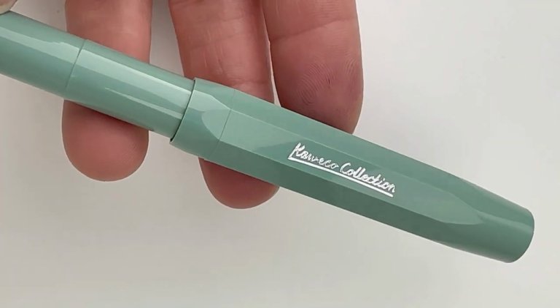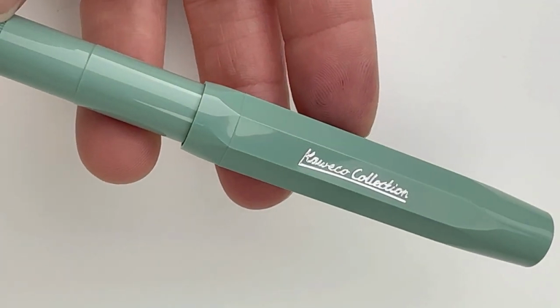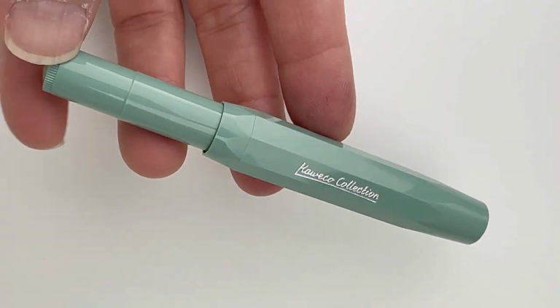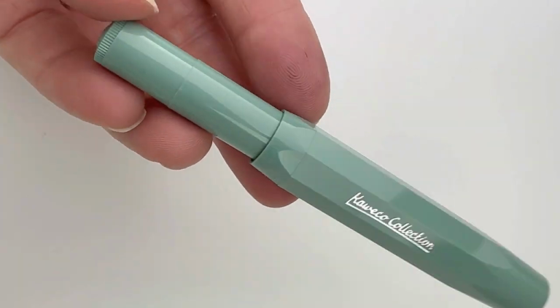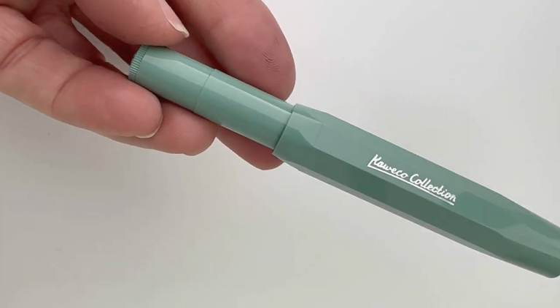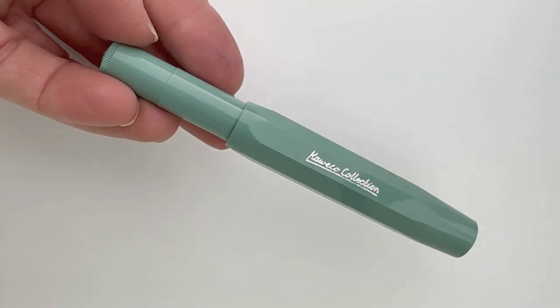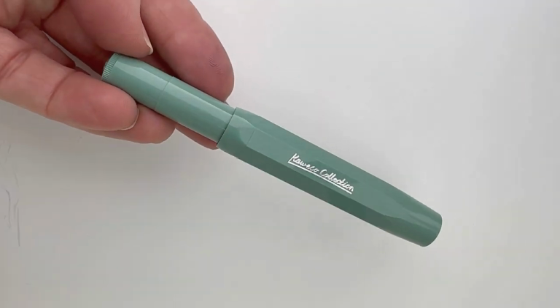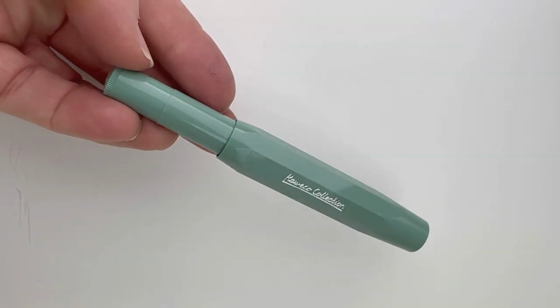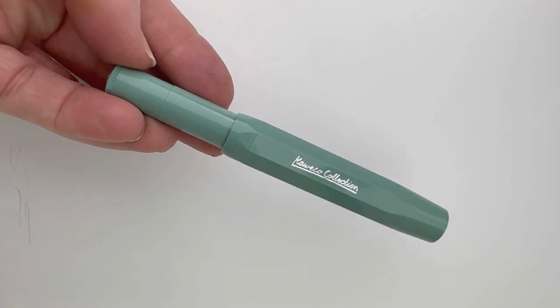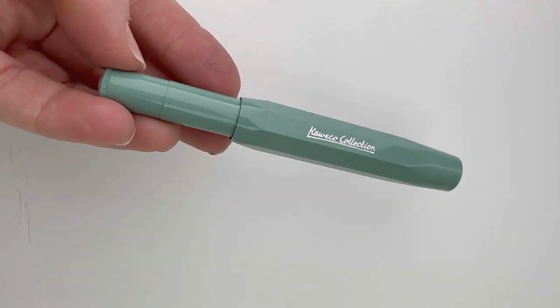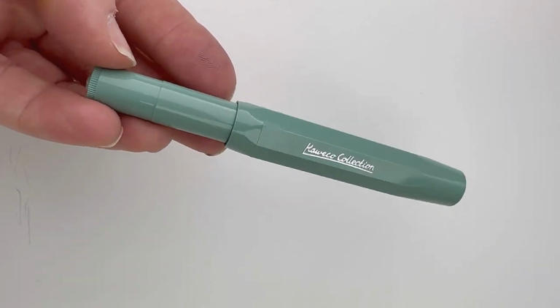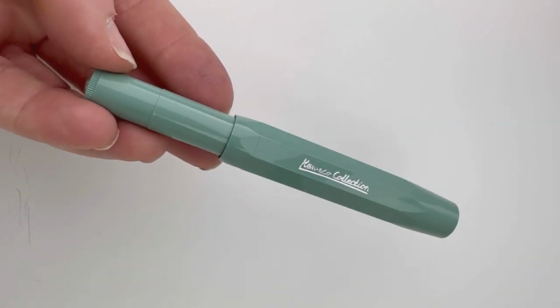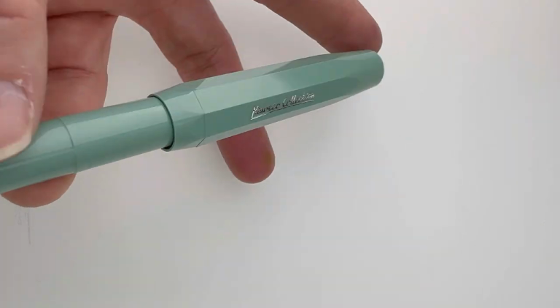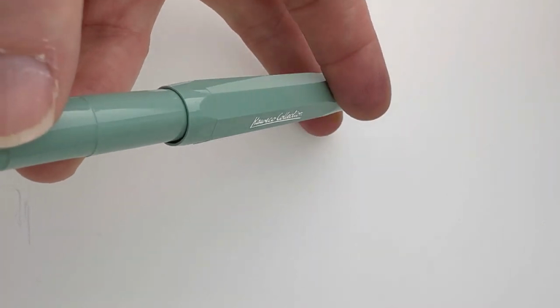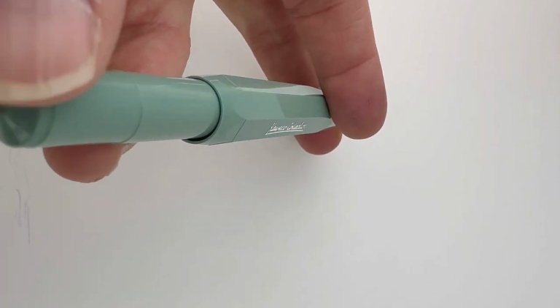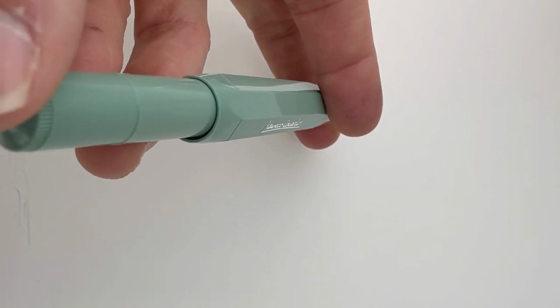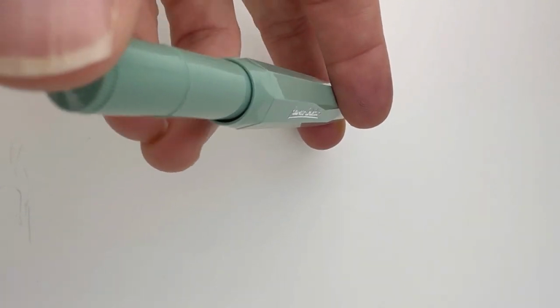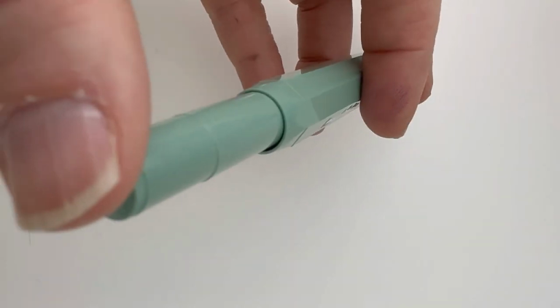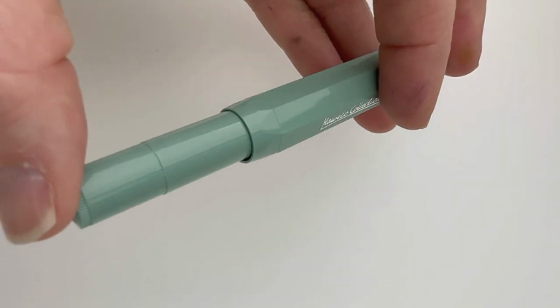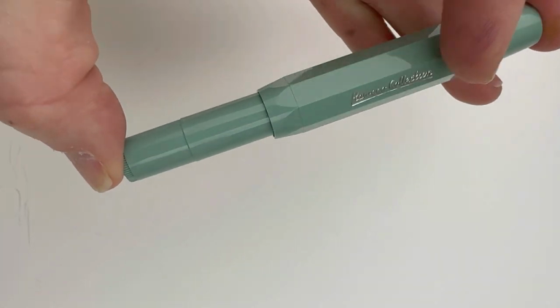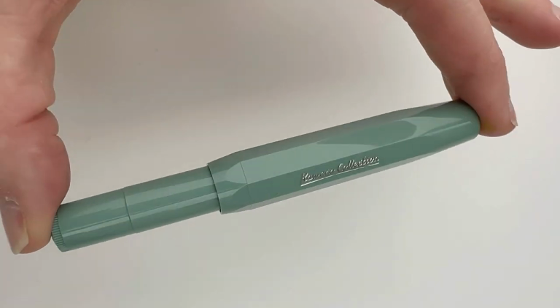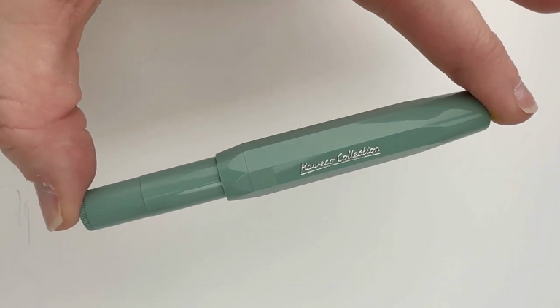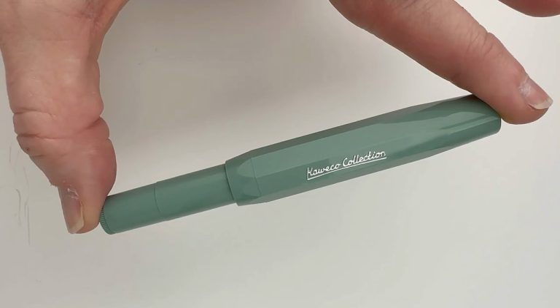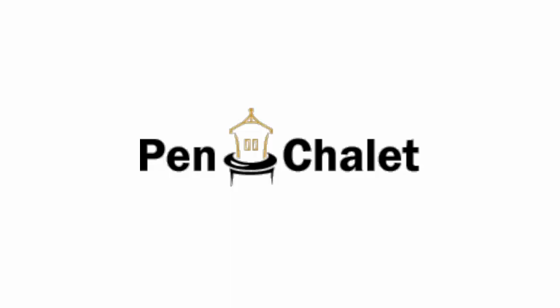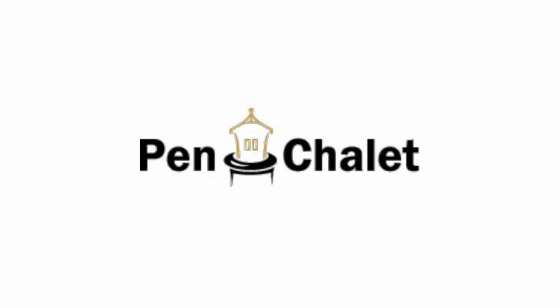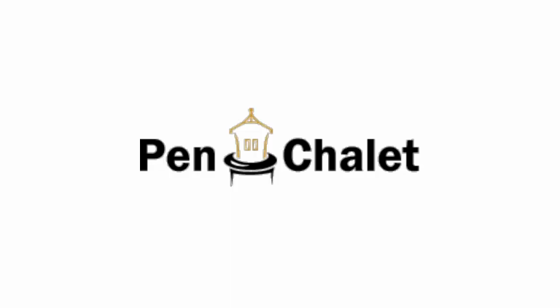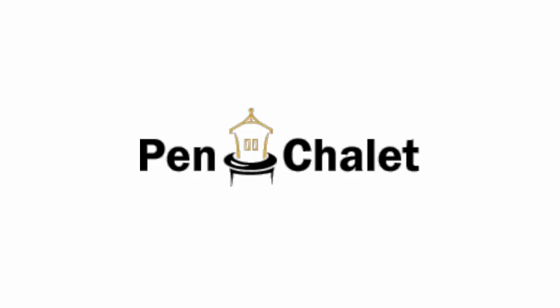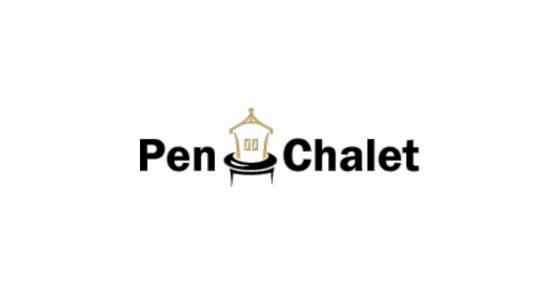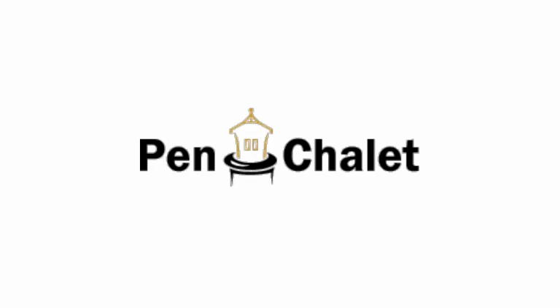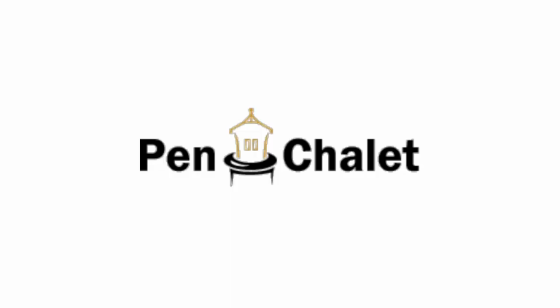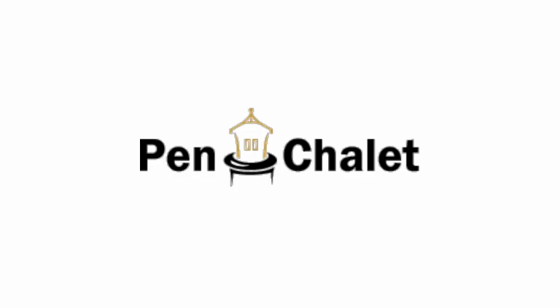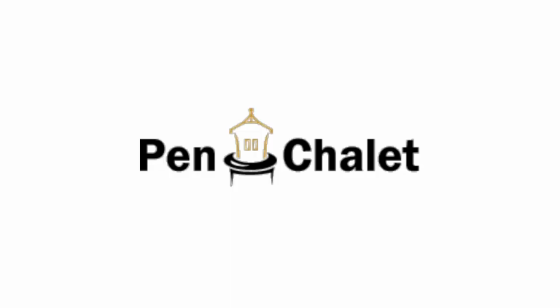This is the Kaweco Collection fountain pen in sage. It is a winter novelty release for 2022, so we just received this. If you want more information or want to see more Kaweco, visit Pinchley.com.